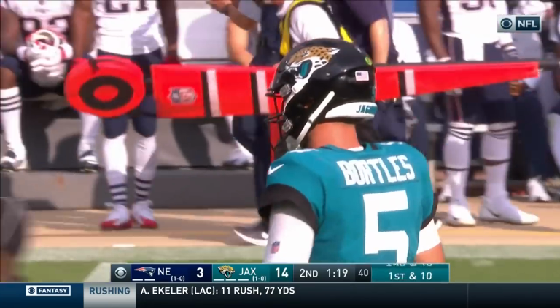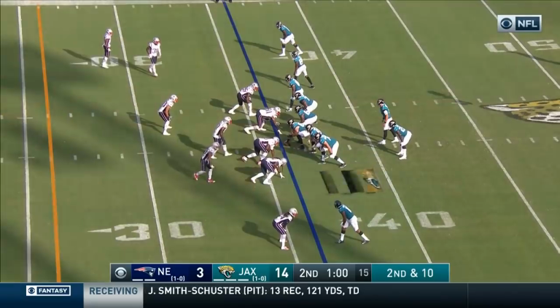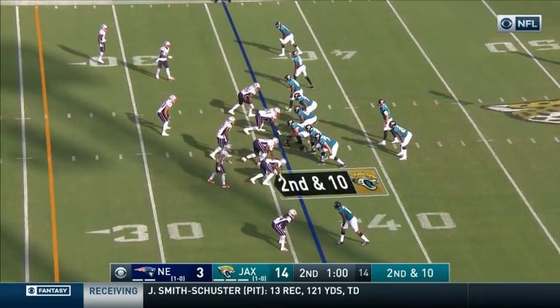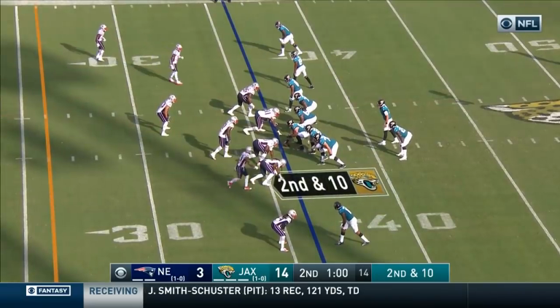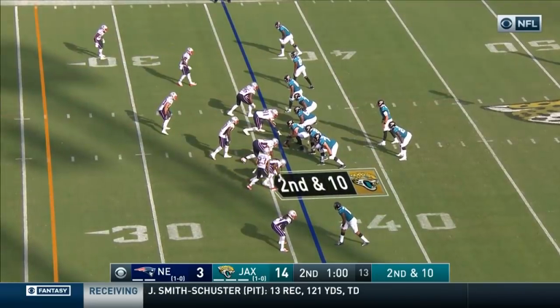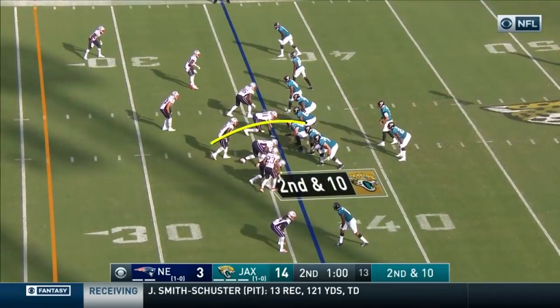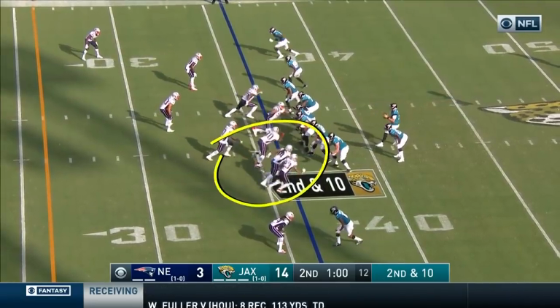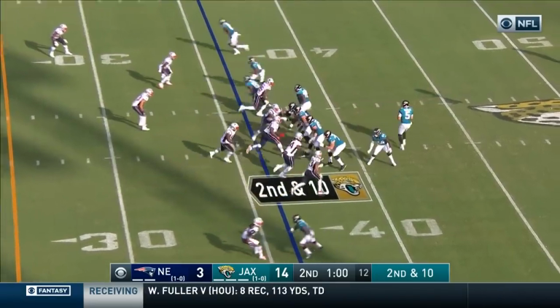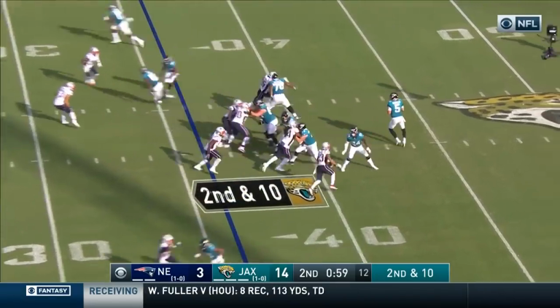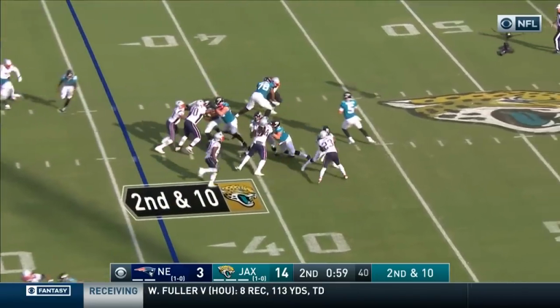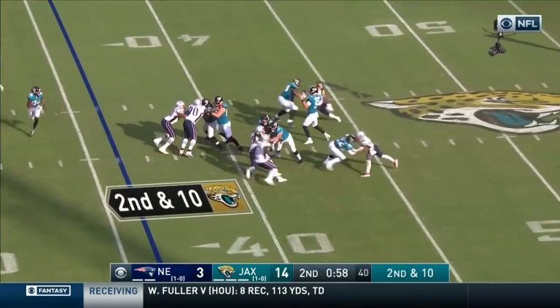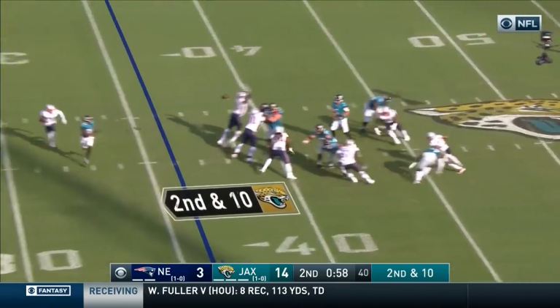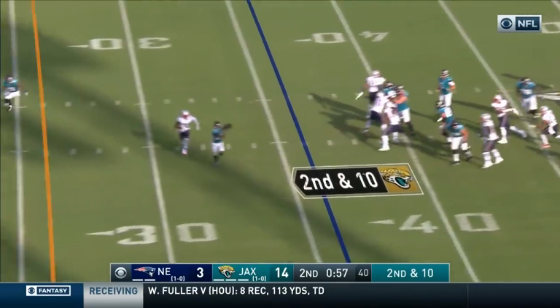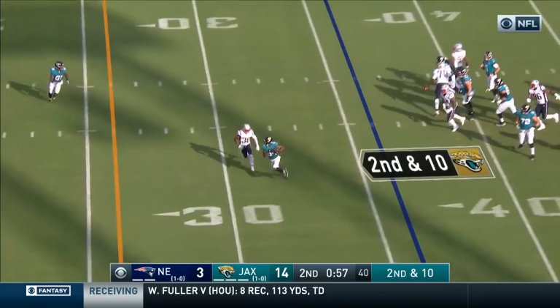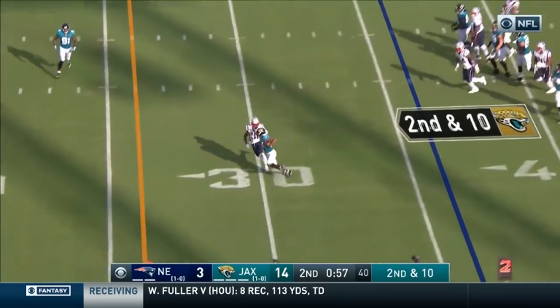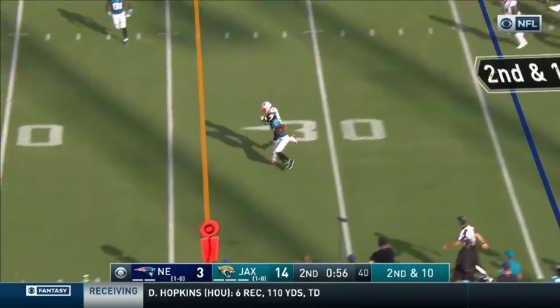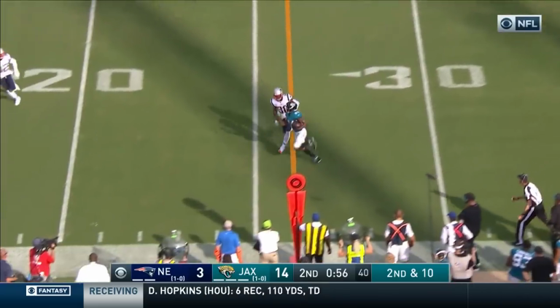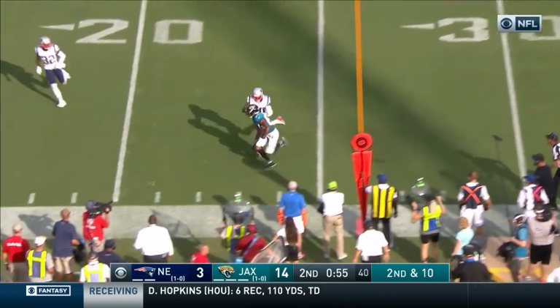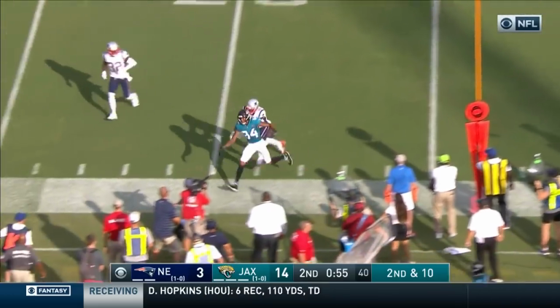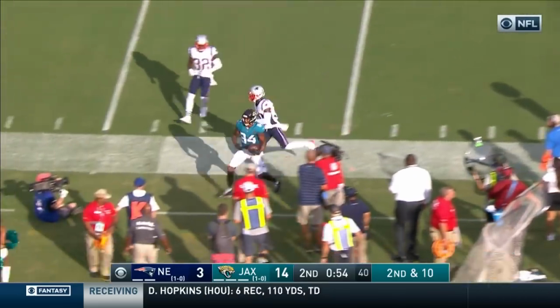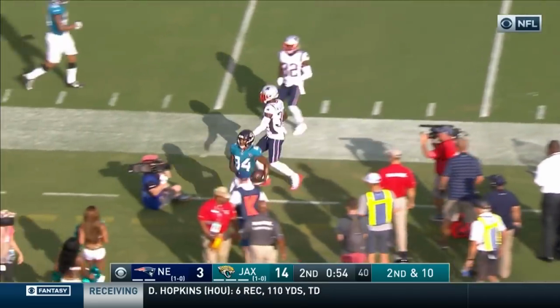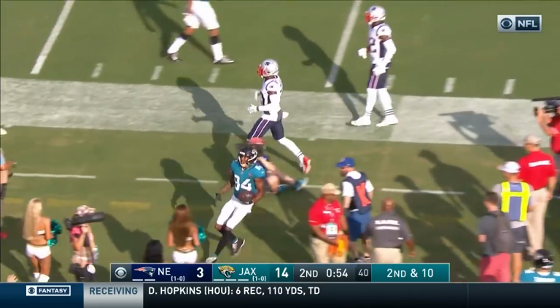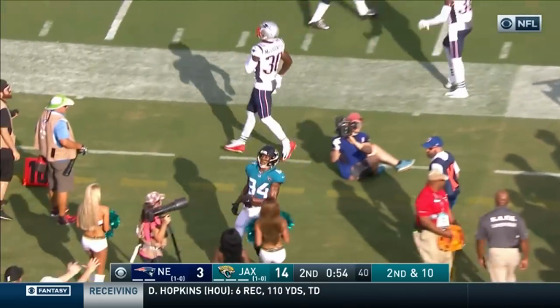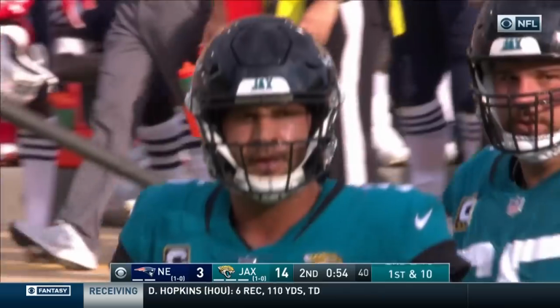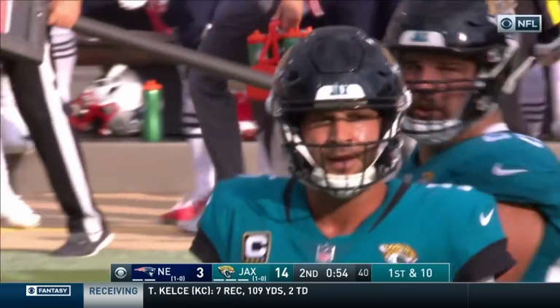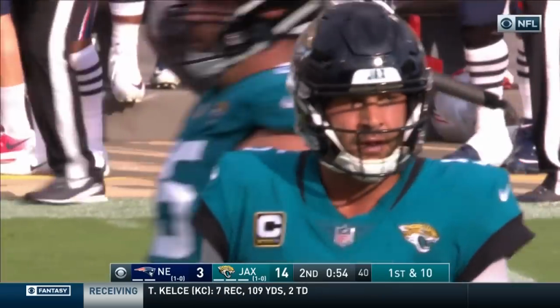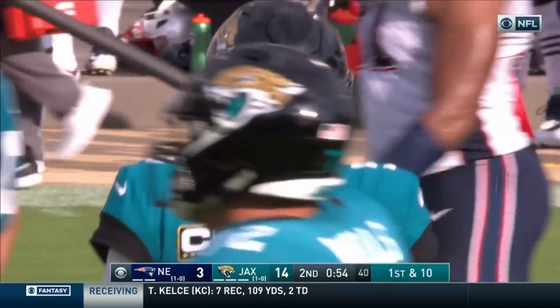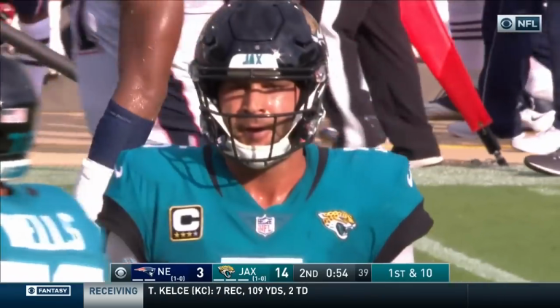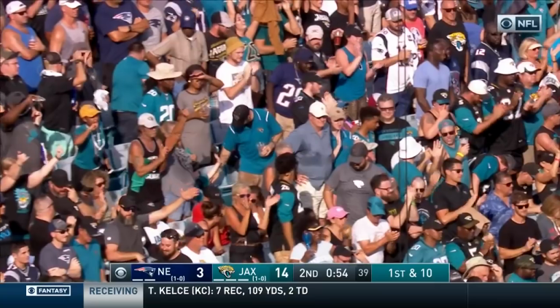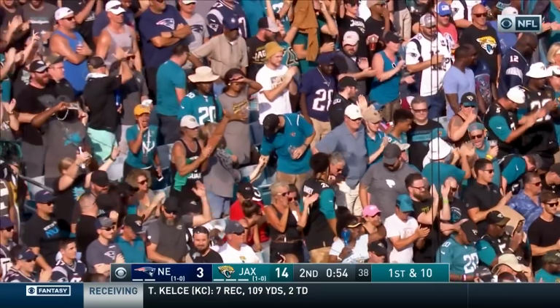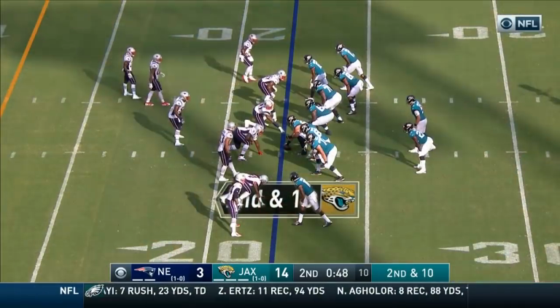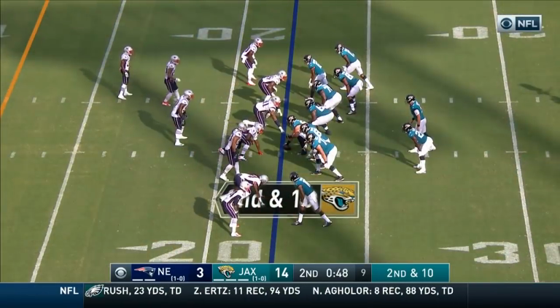Cole. Free safety blitz off the bottom of your screen right here — got to pick it up, that's Chung. They pick it up, they complete it. Stepped on by Cole, and he is shoved out of bounds by Jason McCourty.